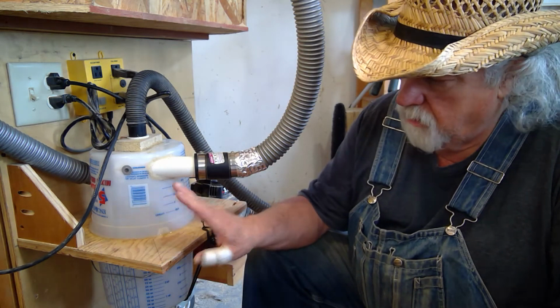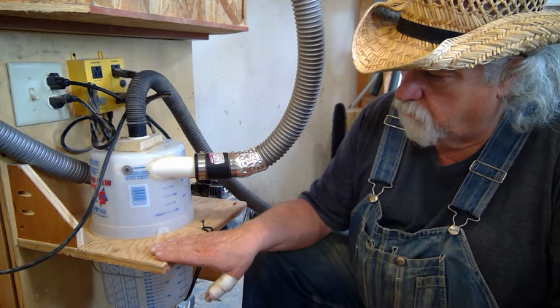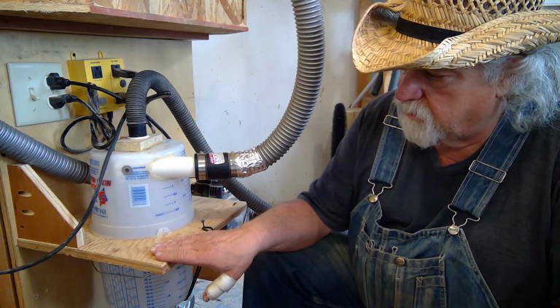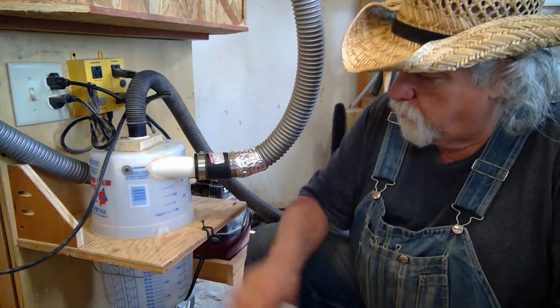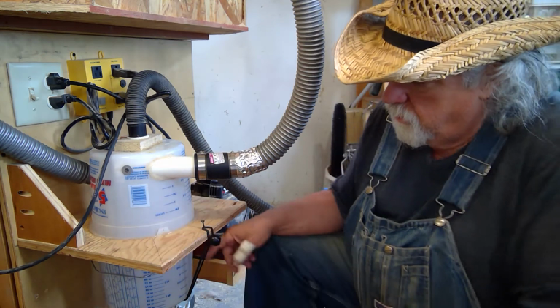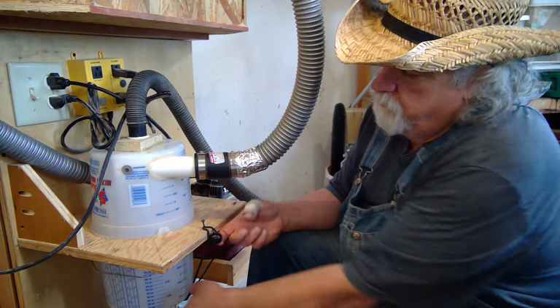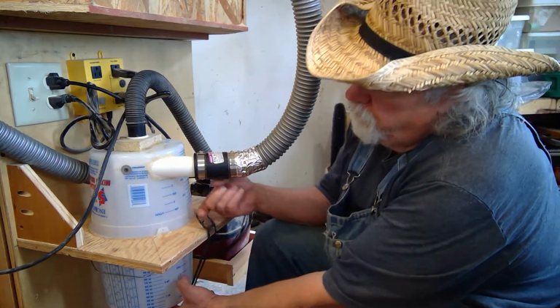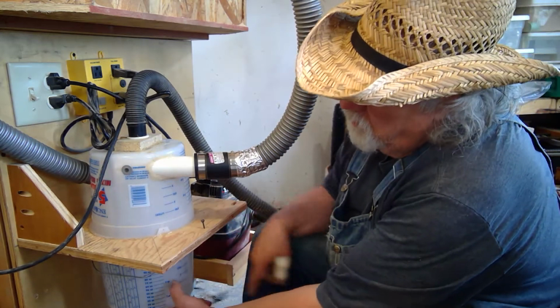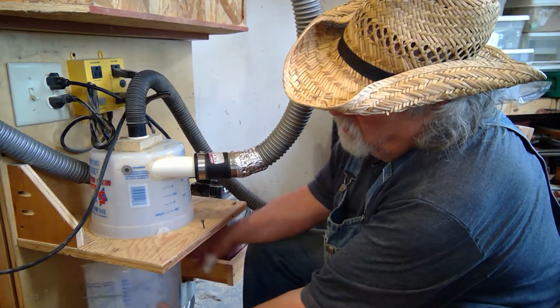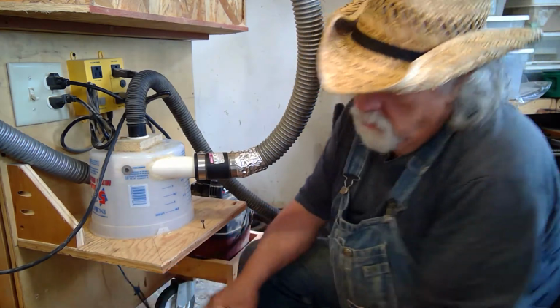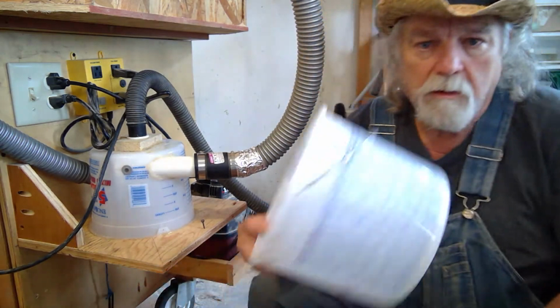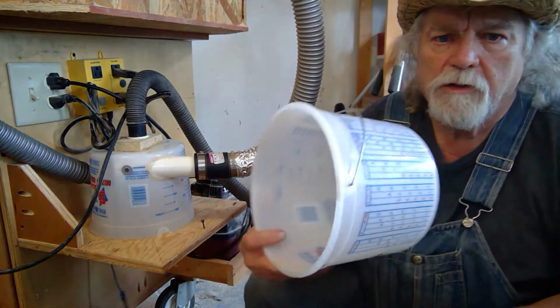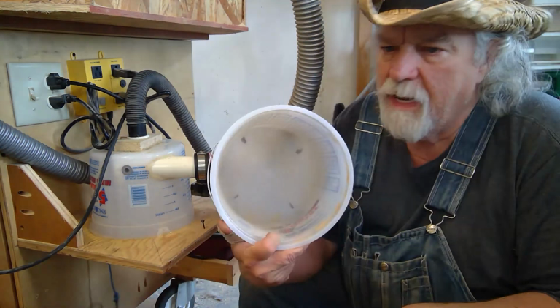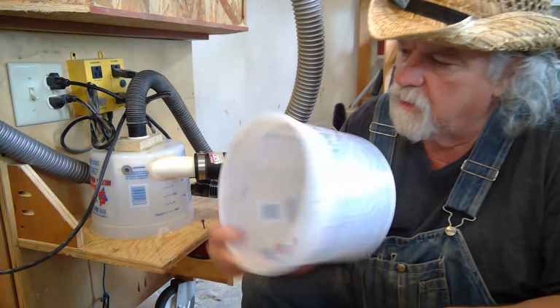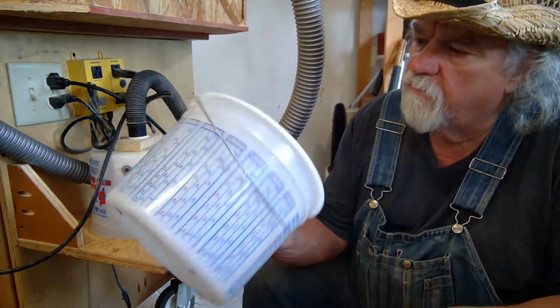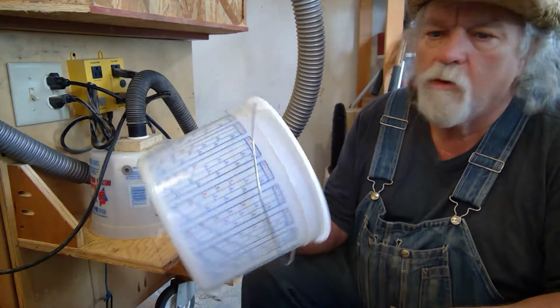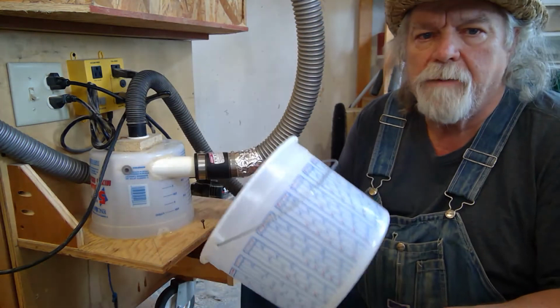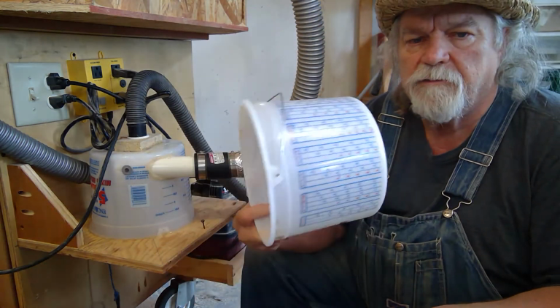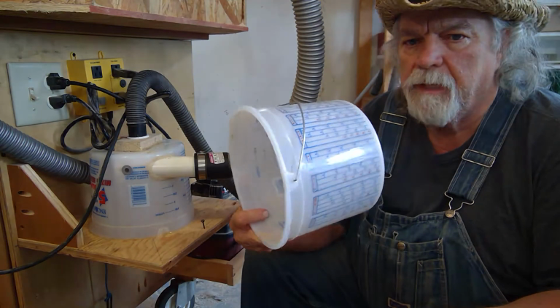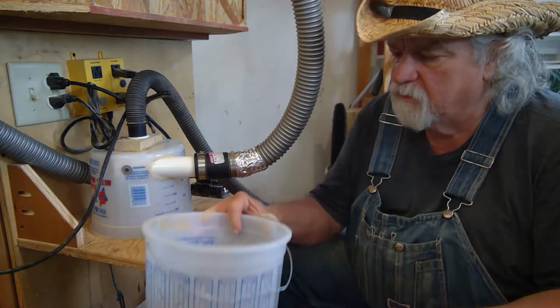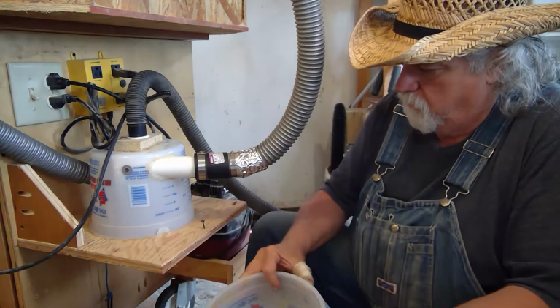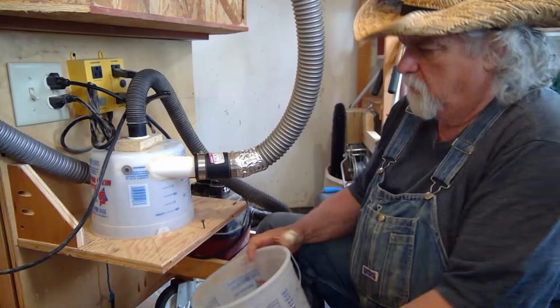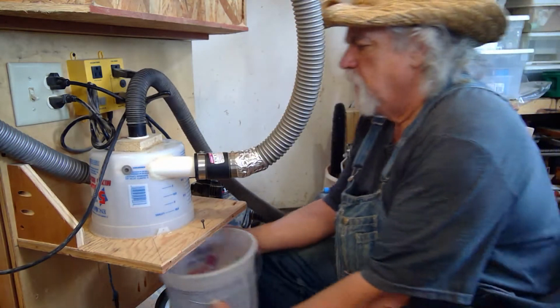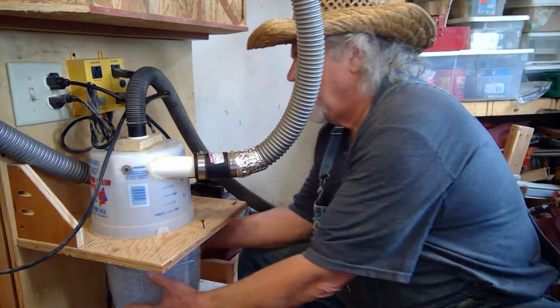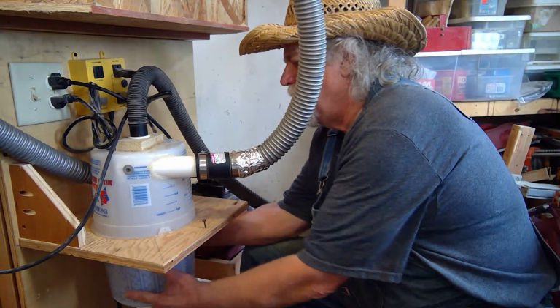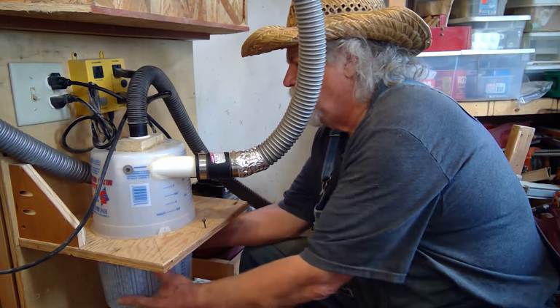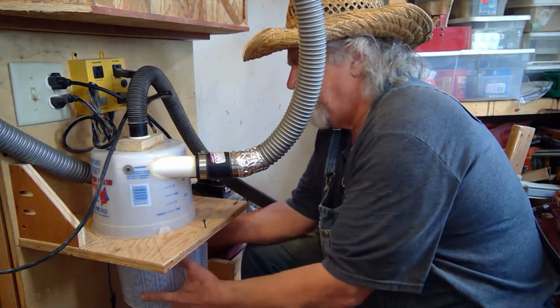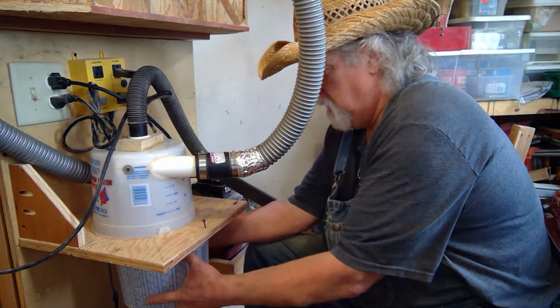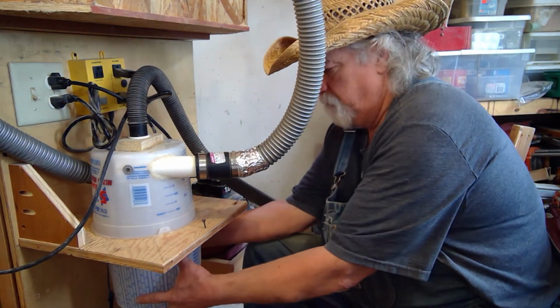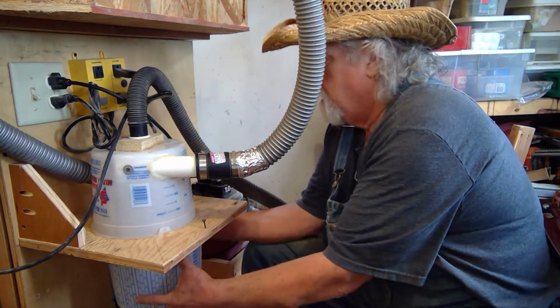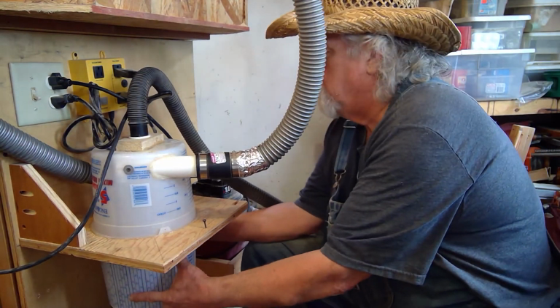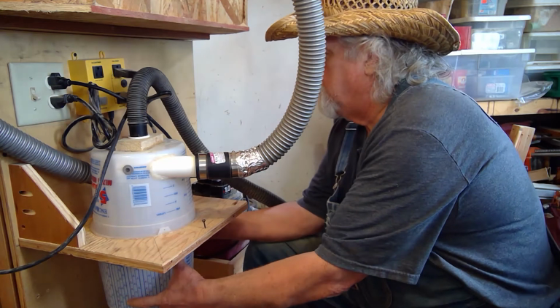All I took was a piece of plywood, two paint buckets — these are five-quart paint buckets from a big box store — and a little bit of PVC. And that's all it takes.